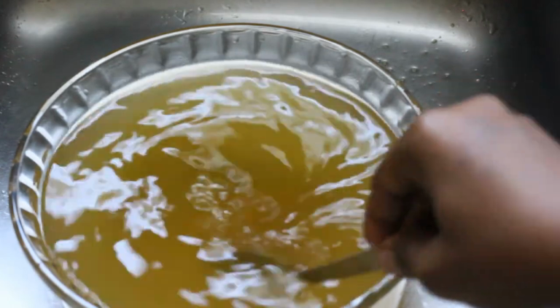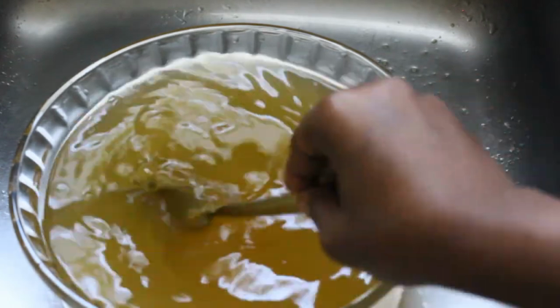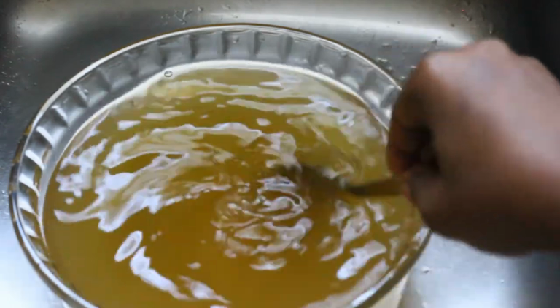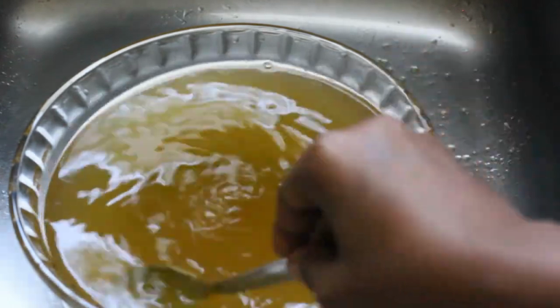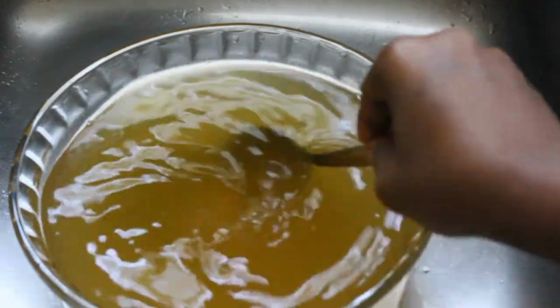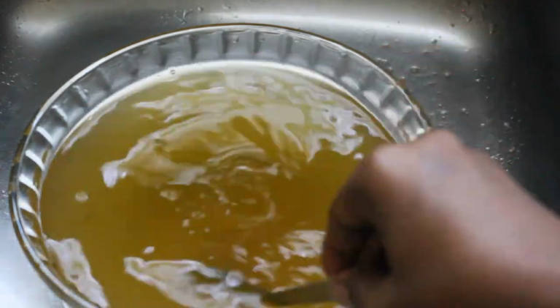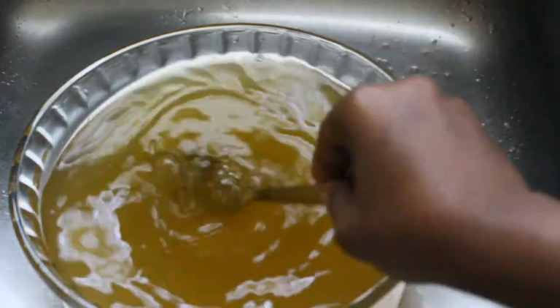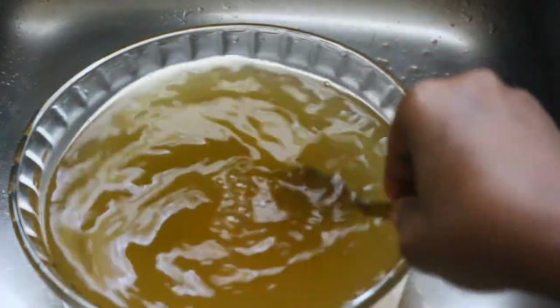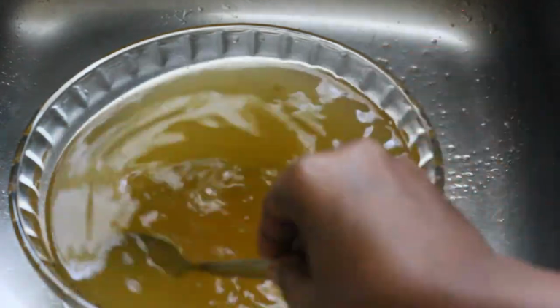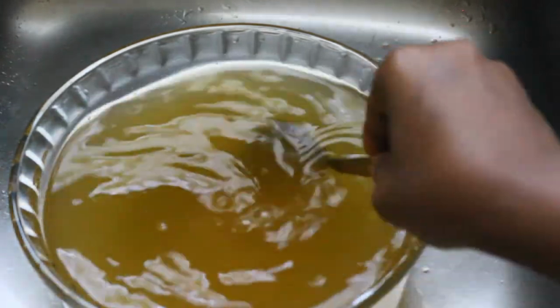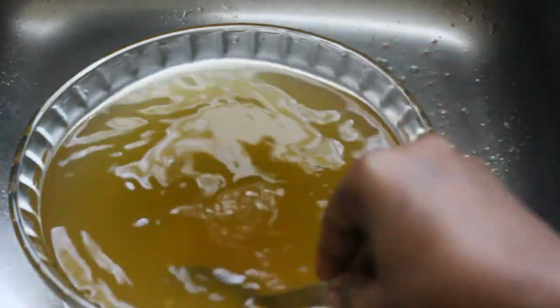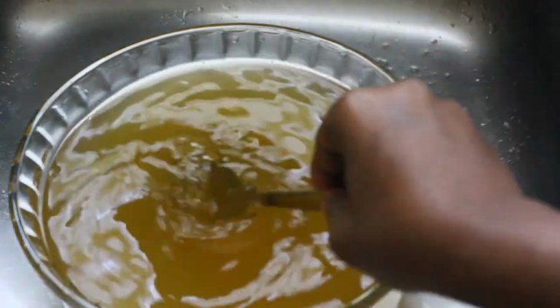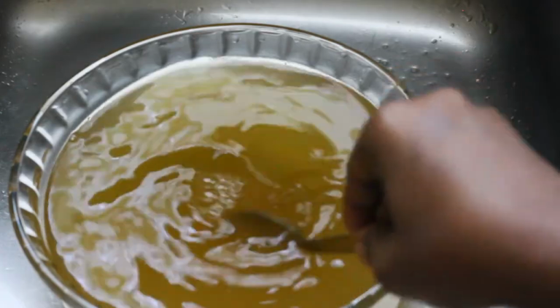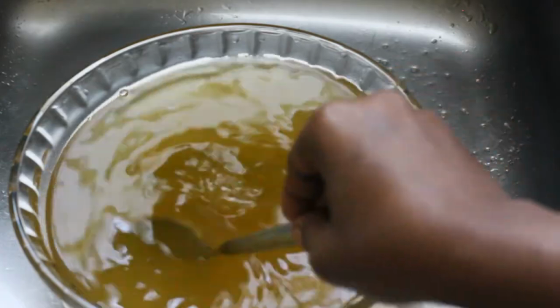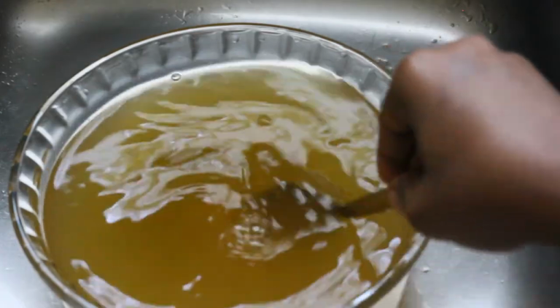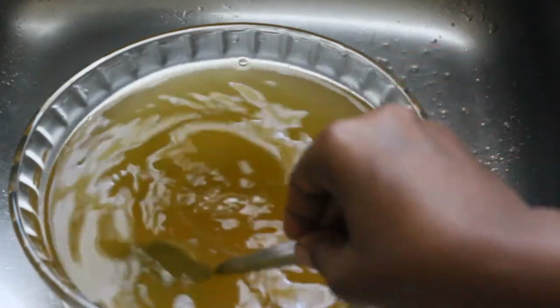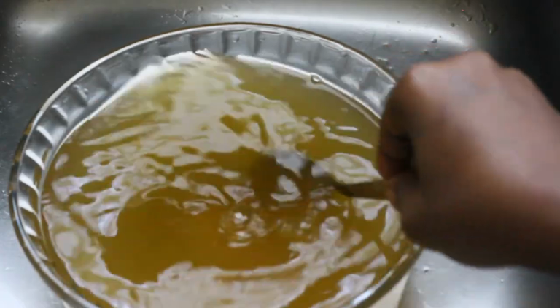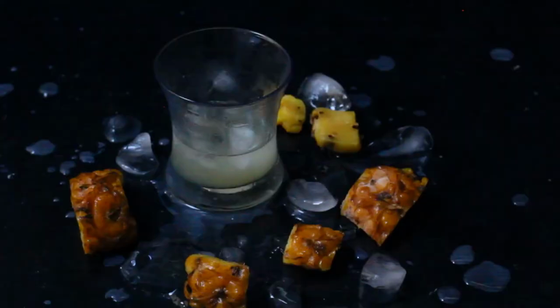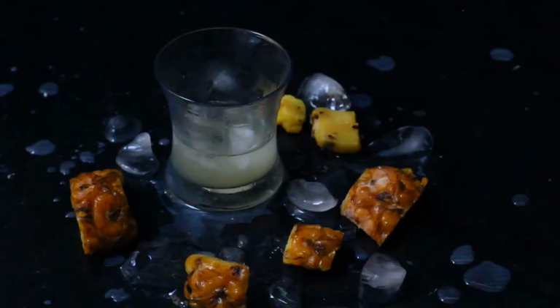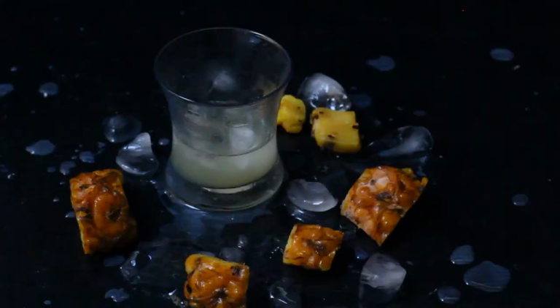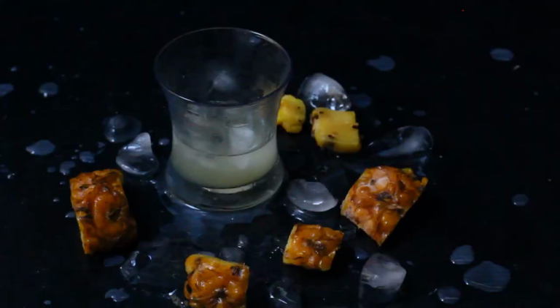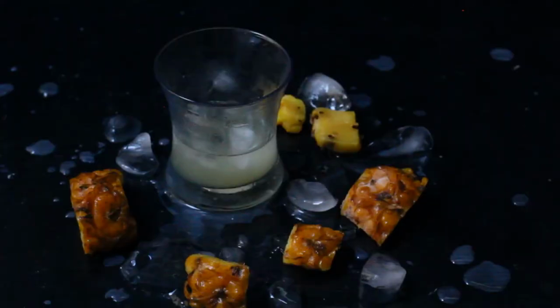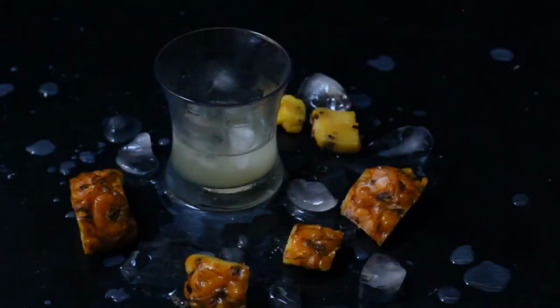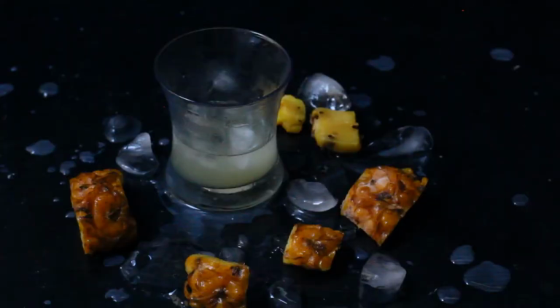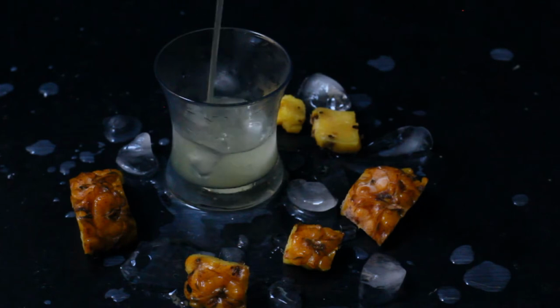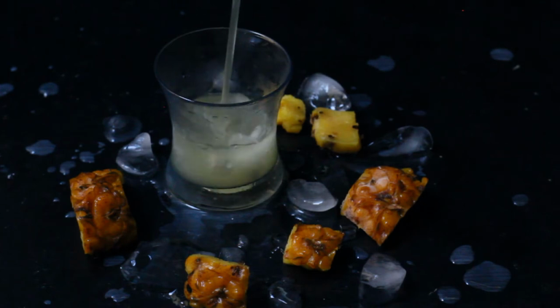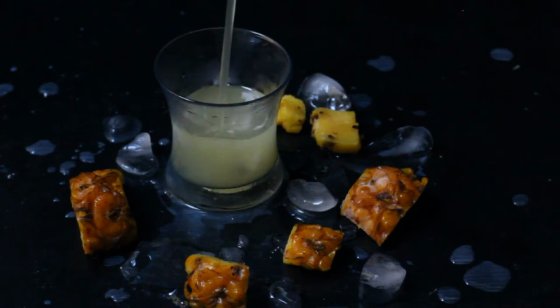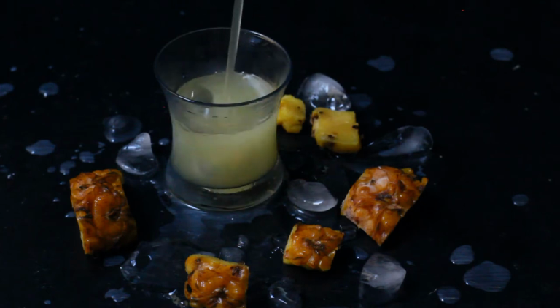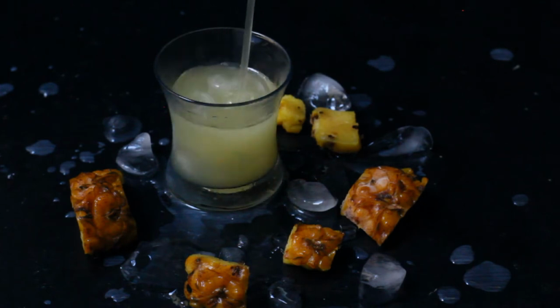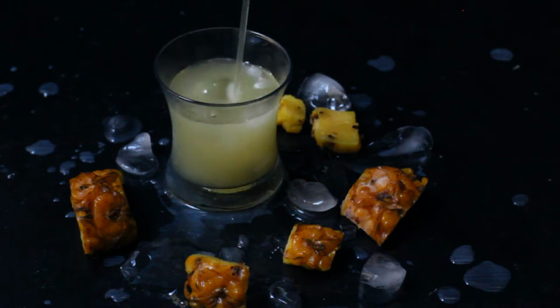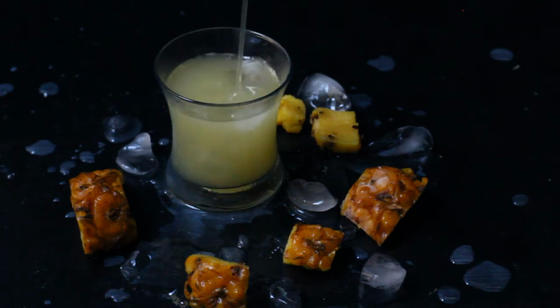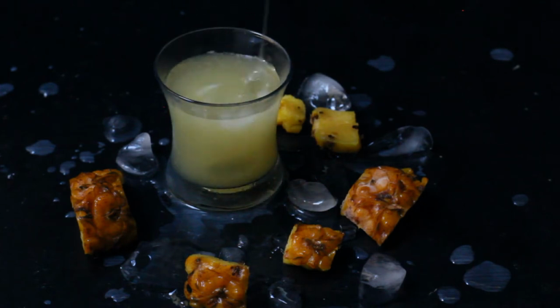You can also use the refrigerator, but I find that the fermentation process works better when you leave the juice overnight in a cool place outside the fridge, and then serve the juice the next morning.